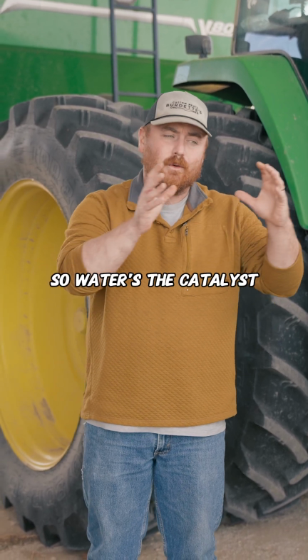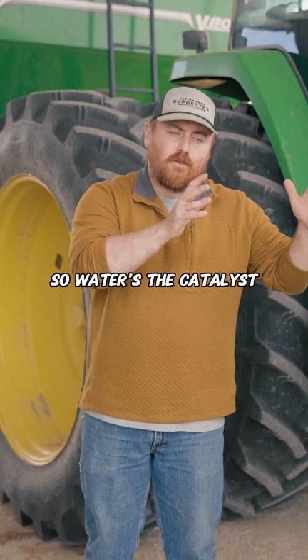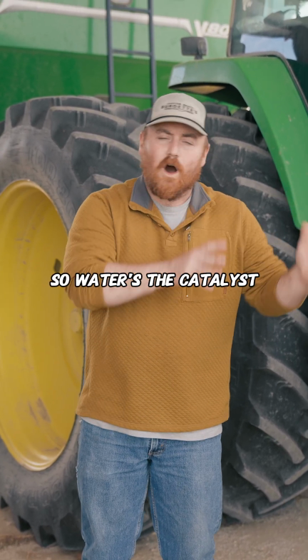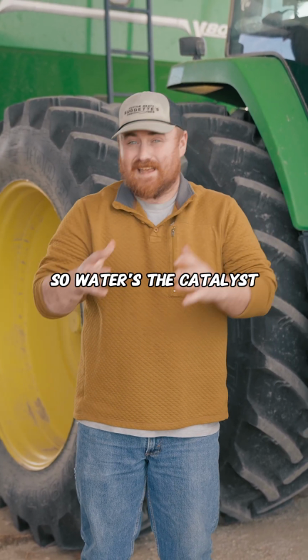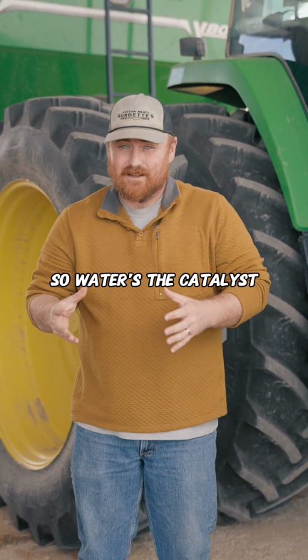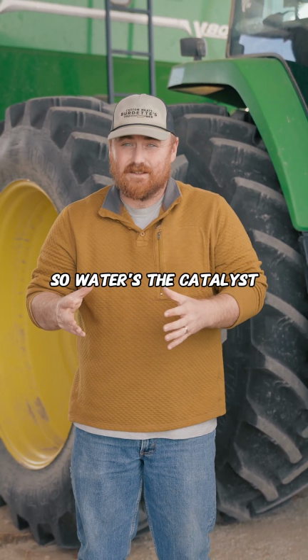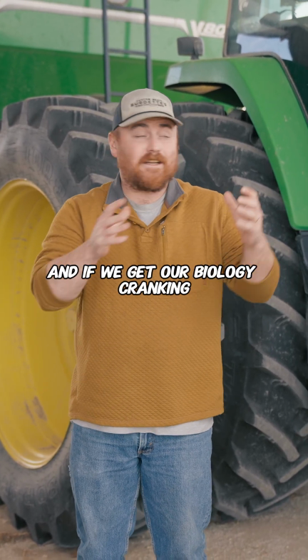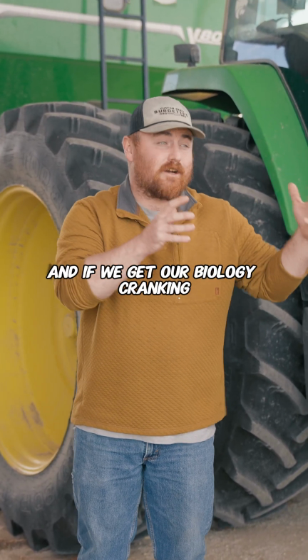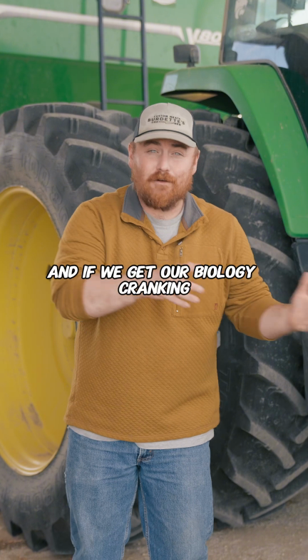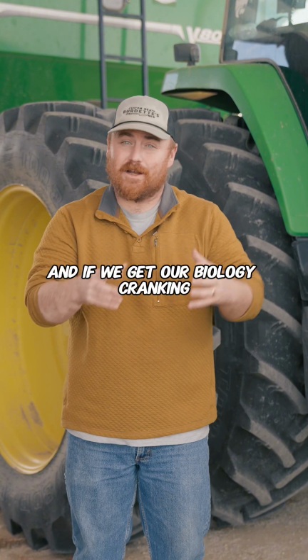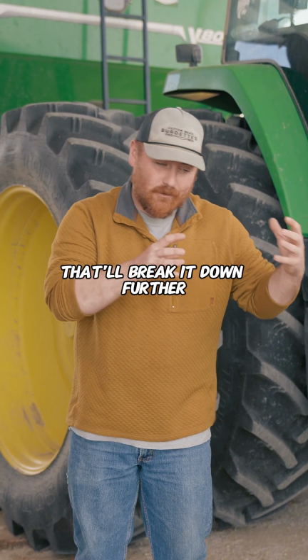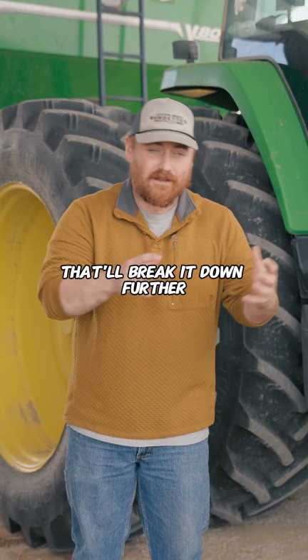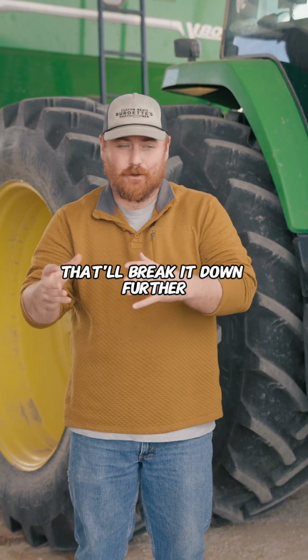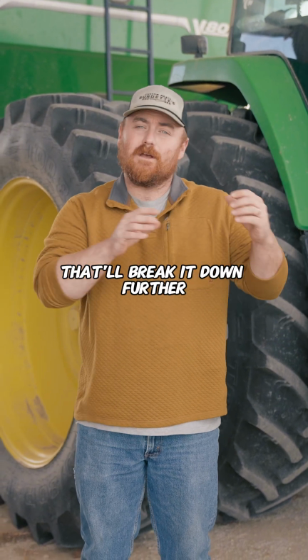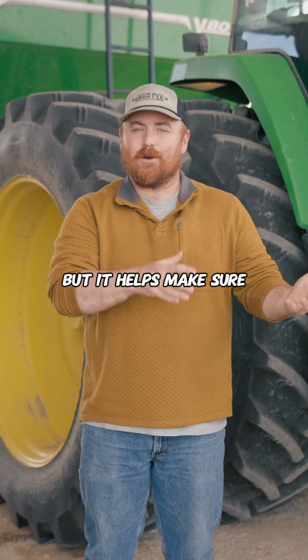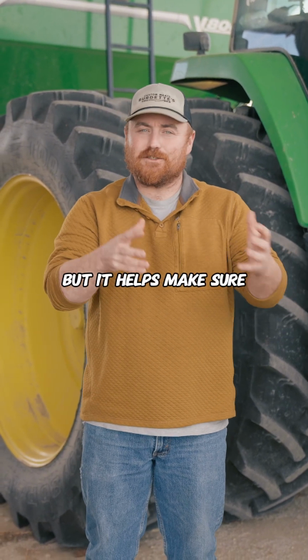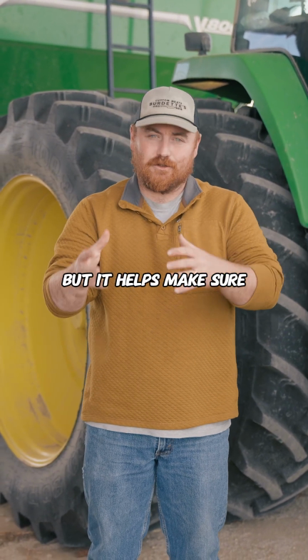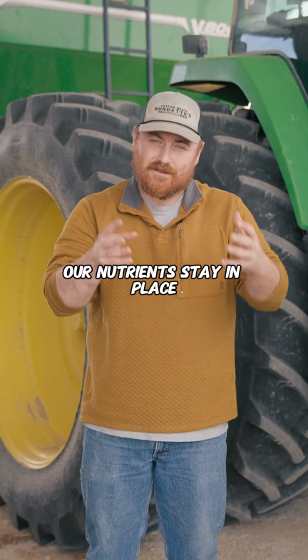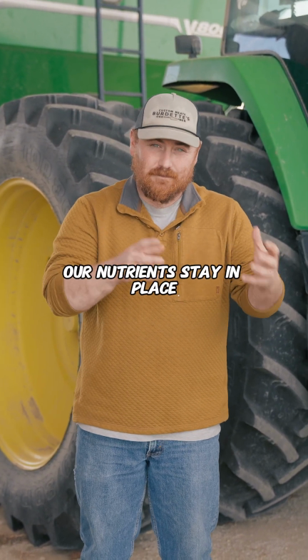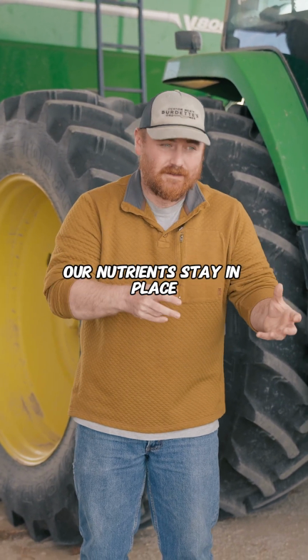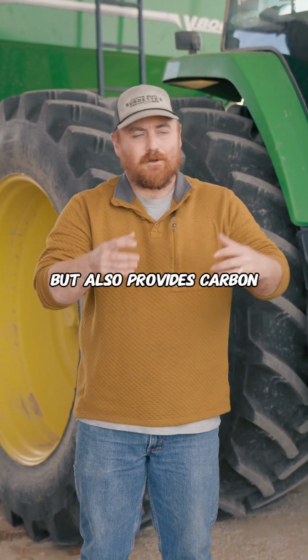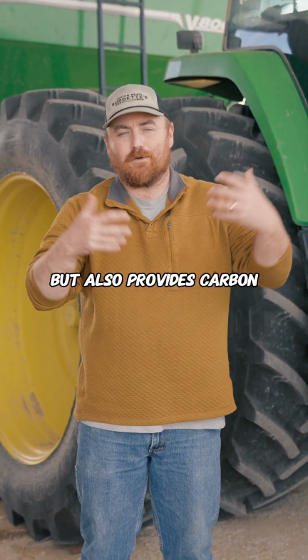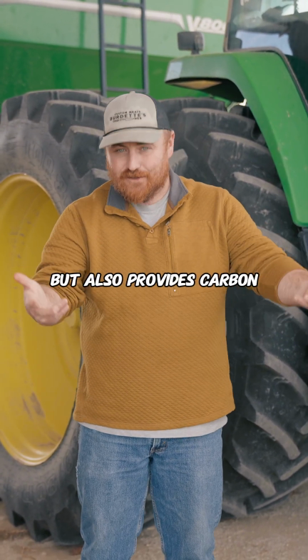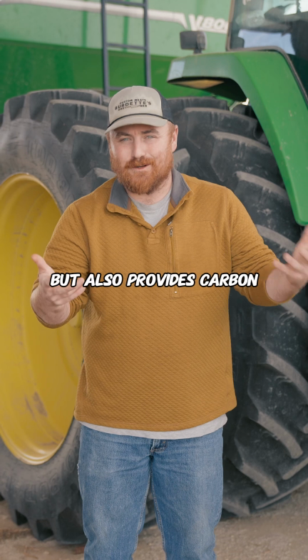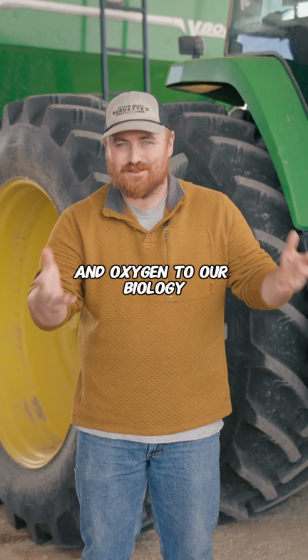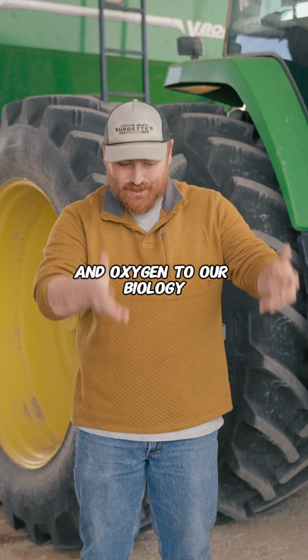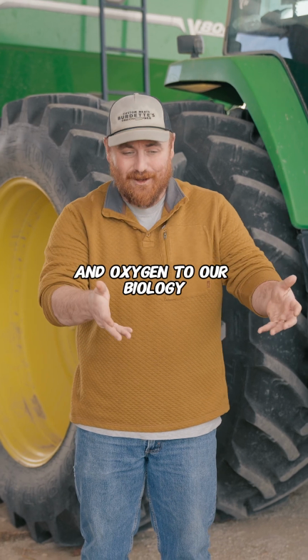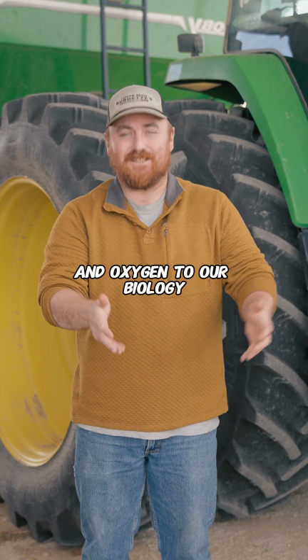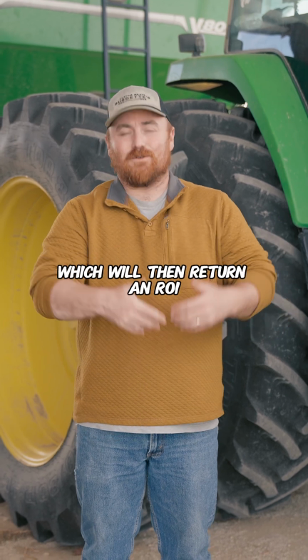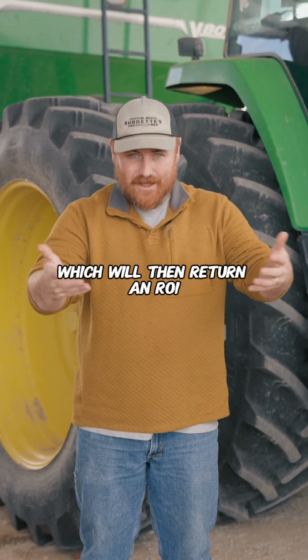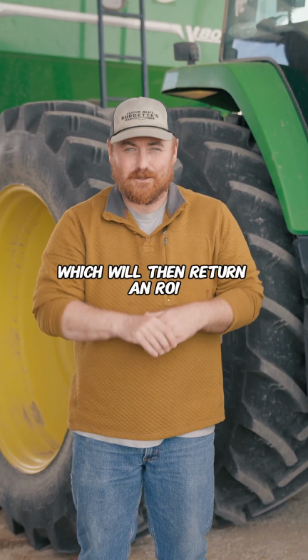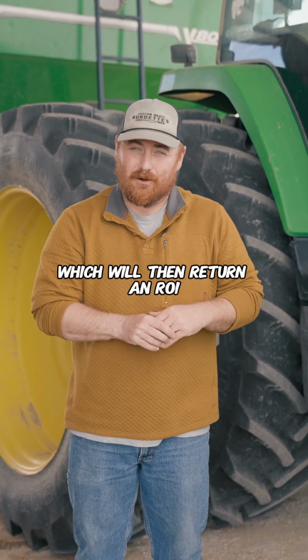Water's the catalyst. And if we get our biology cranking, that'll break it down further. It helps make sure our nutrients stay in place, but also provides carbon and oxygen to our biology, which will then return an ROI.